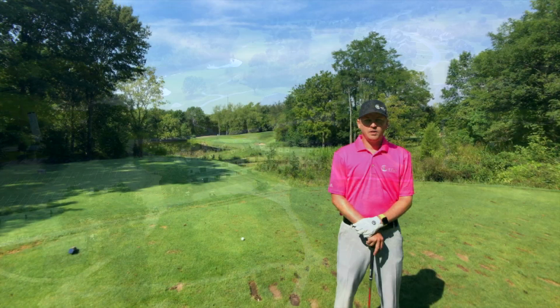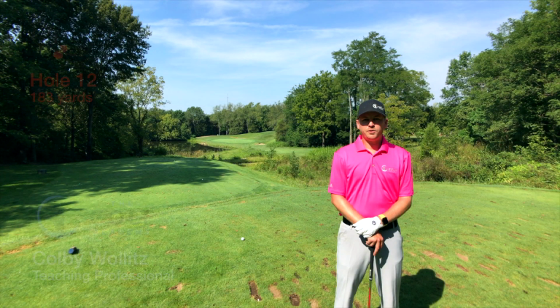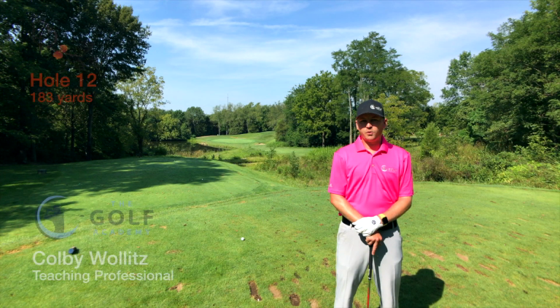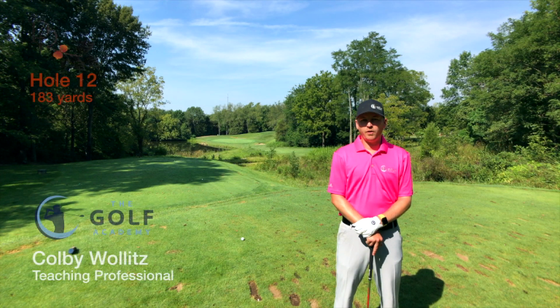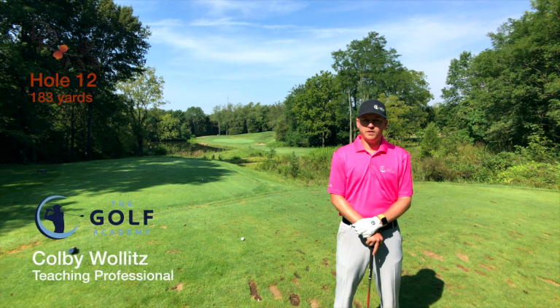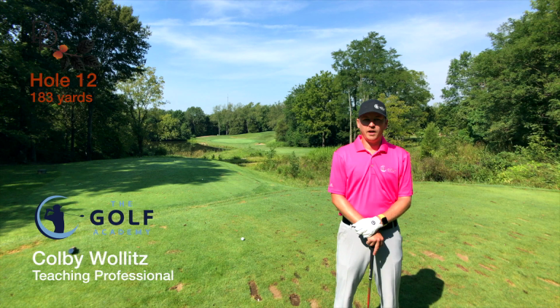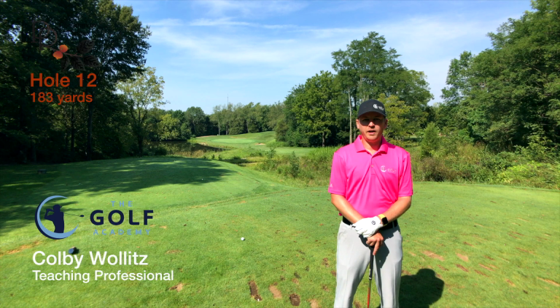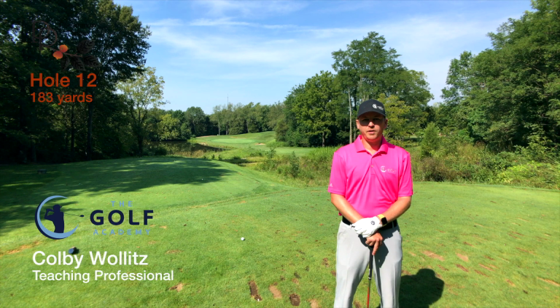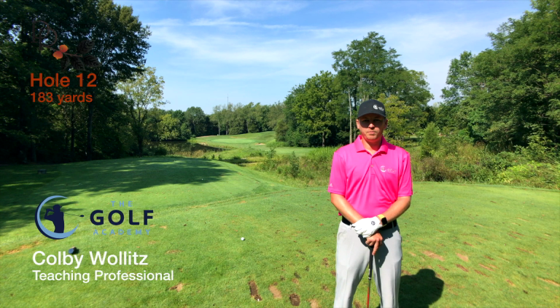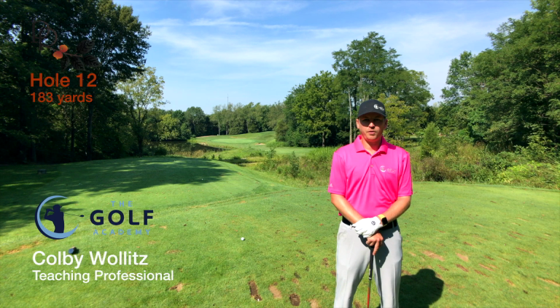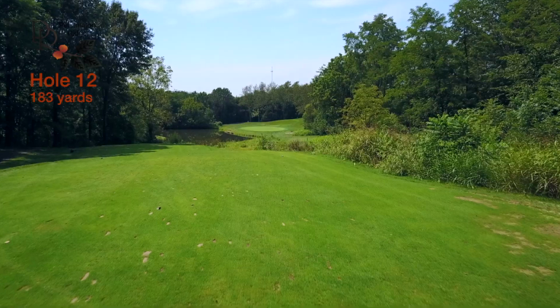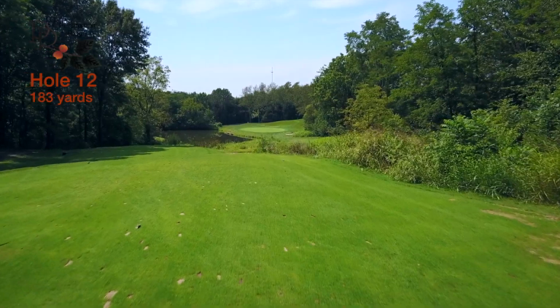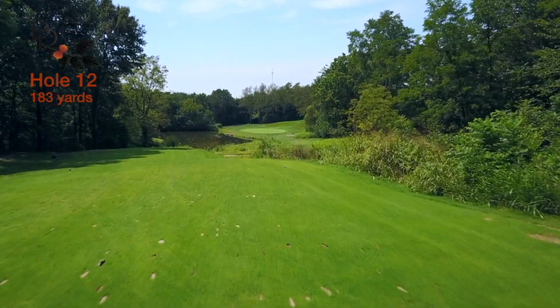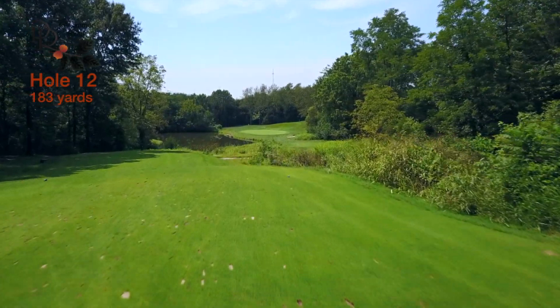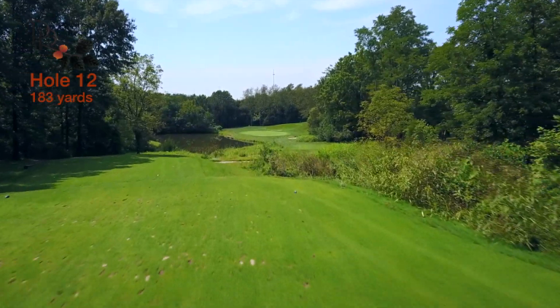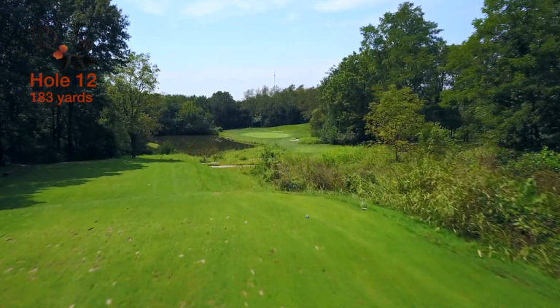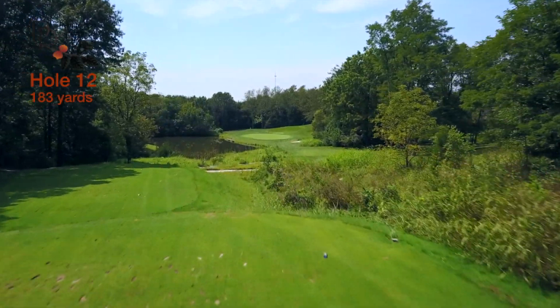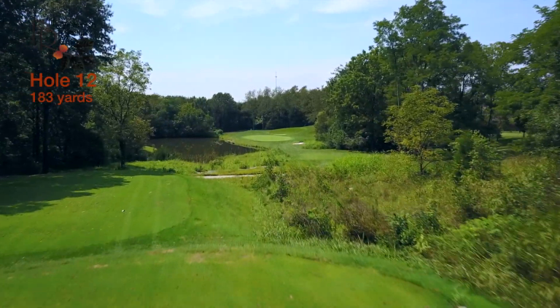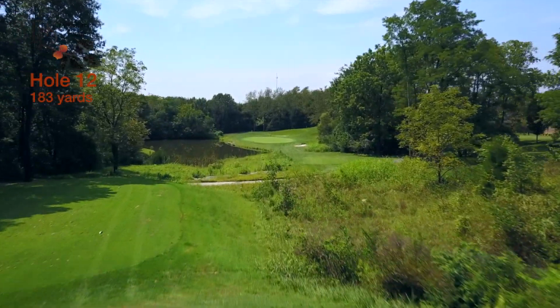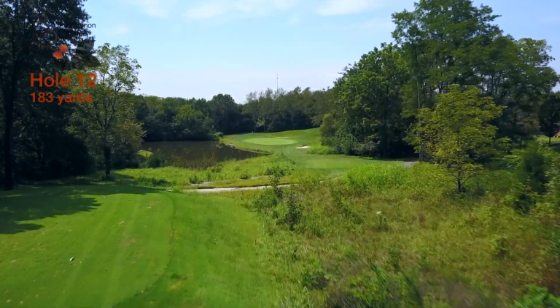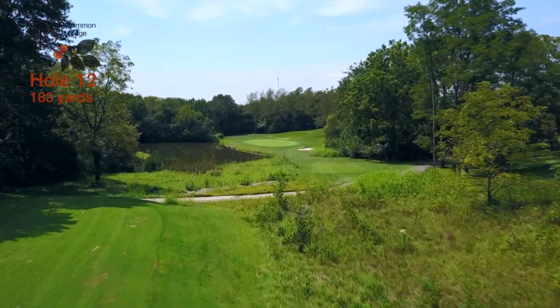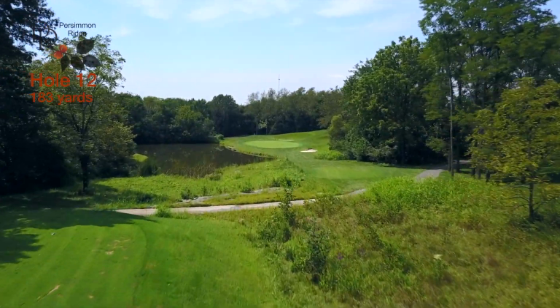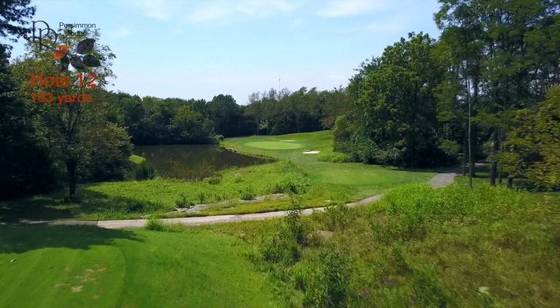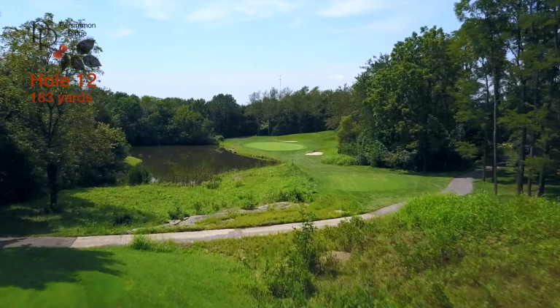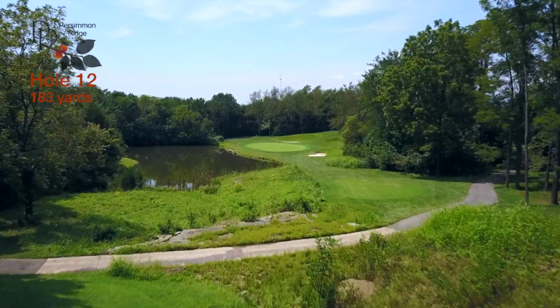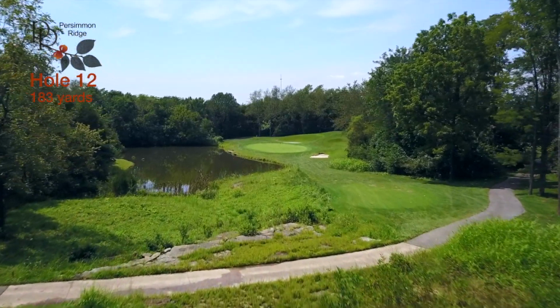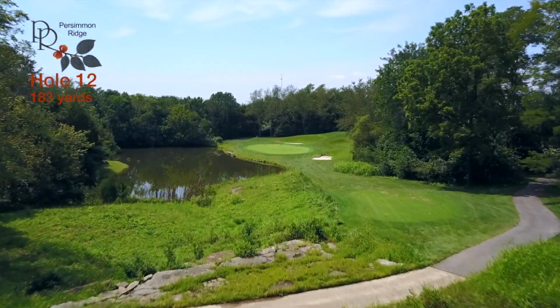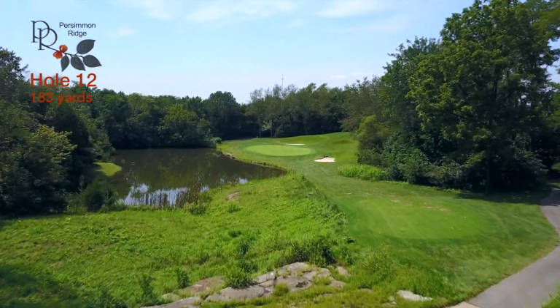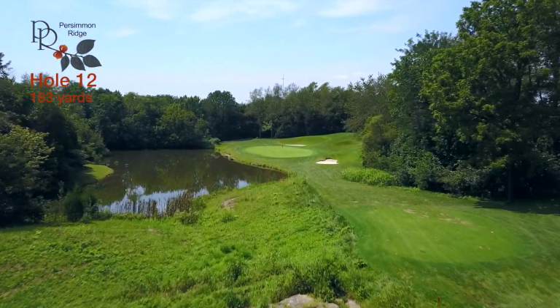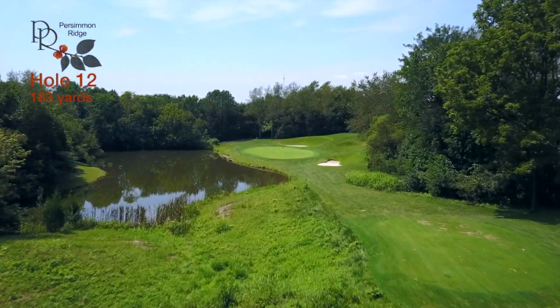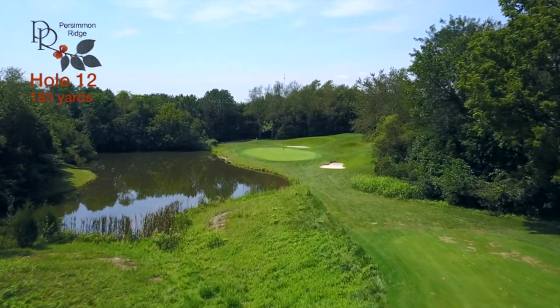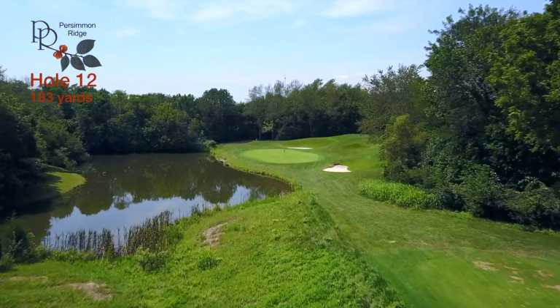Hole 12 is a 183-yard par 3 that plays downhill about half a club. This green is surrounded by trouble — there's water left, a bunker right, and a huge hill right.